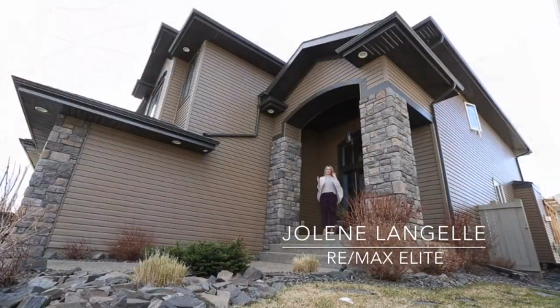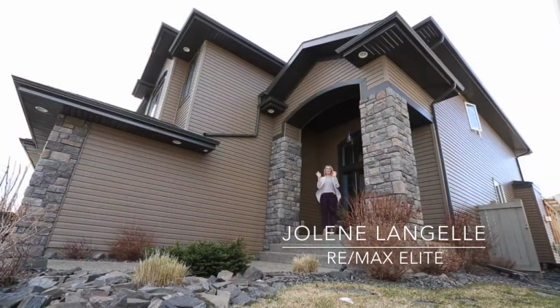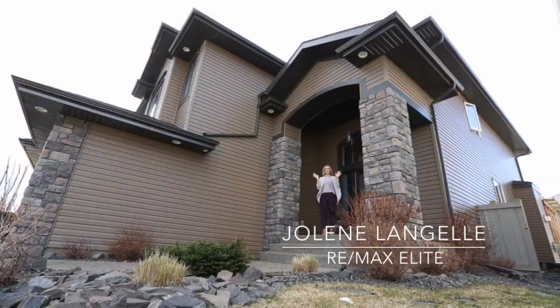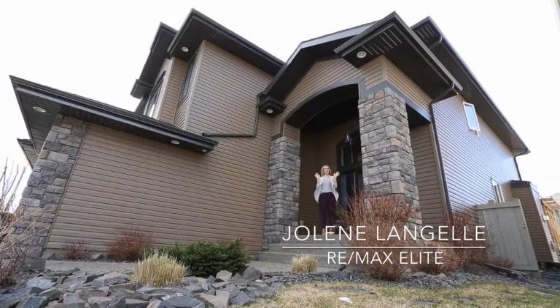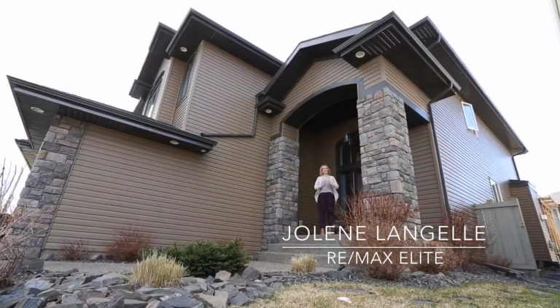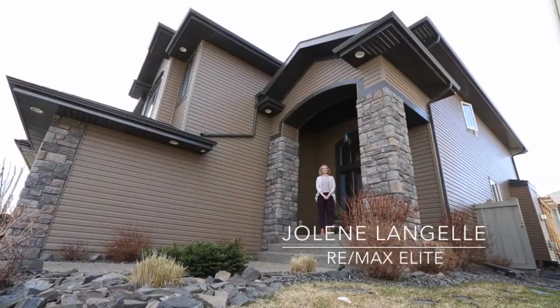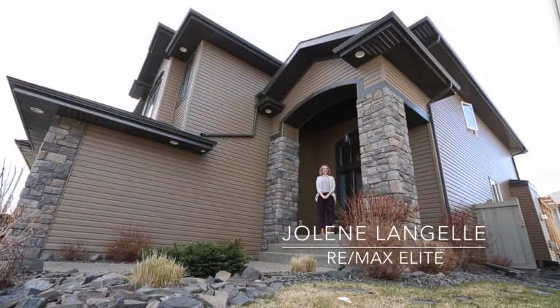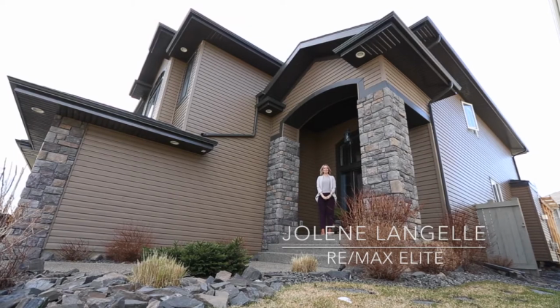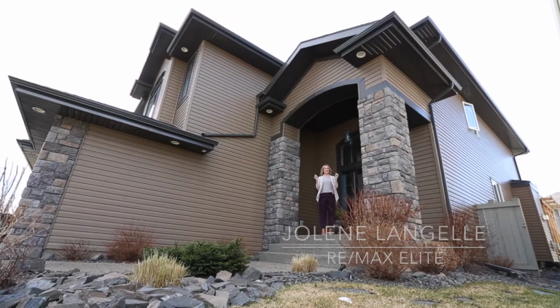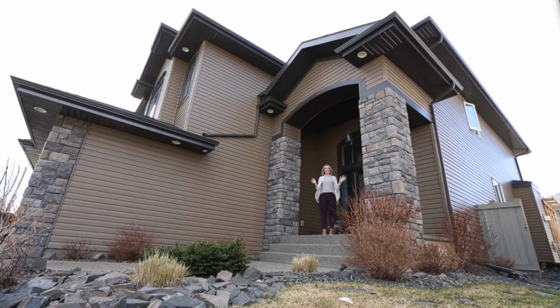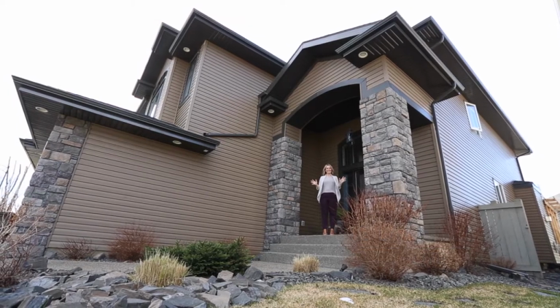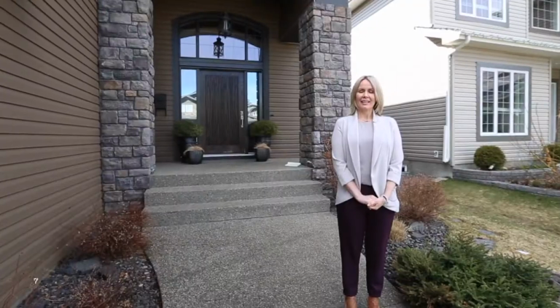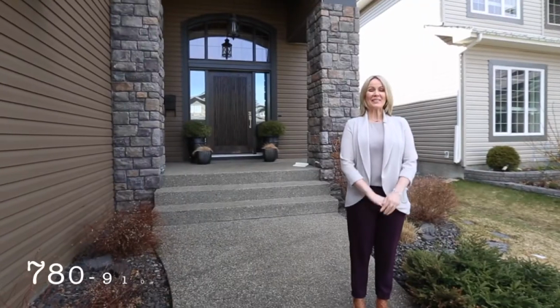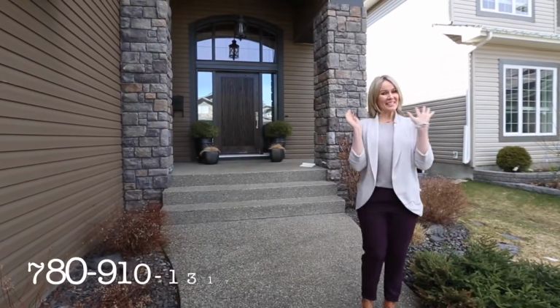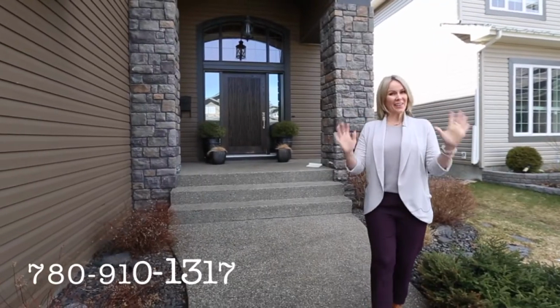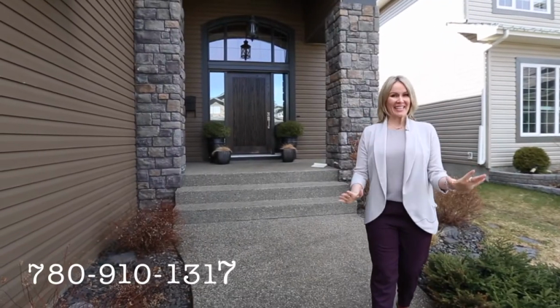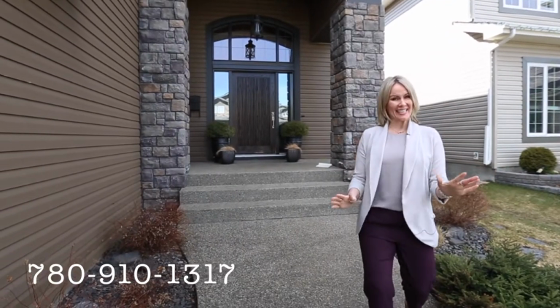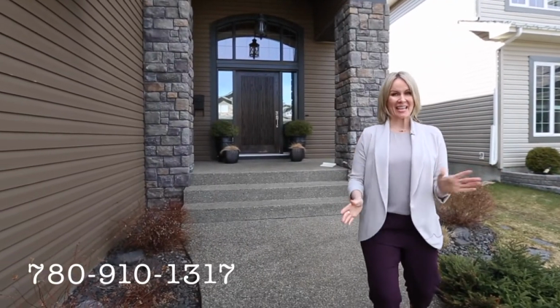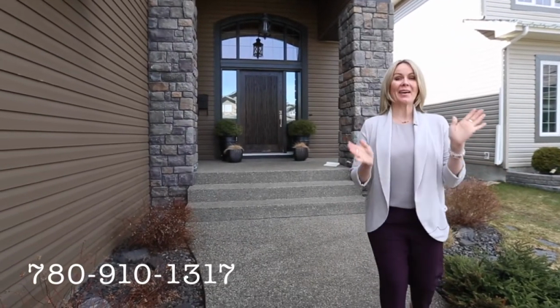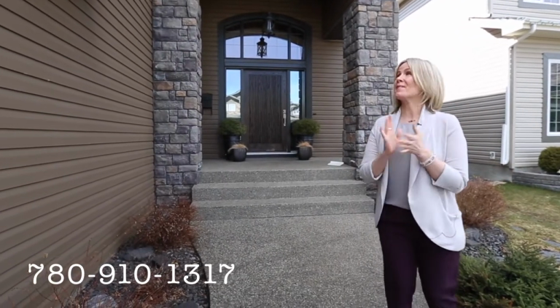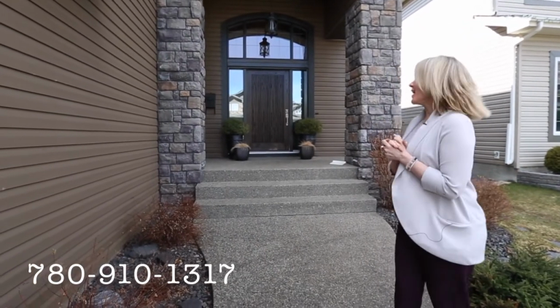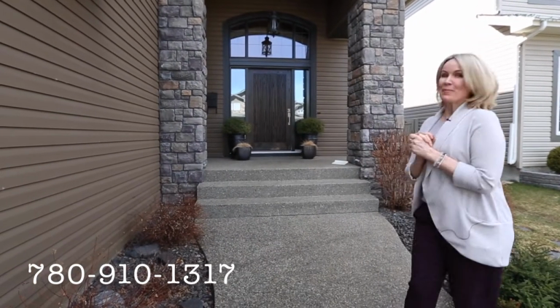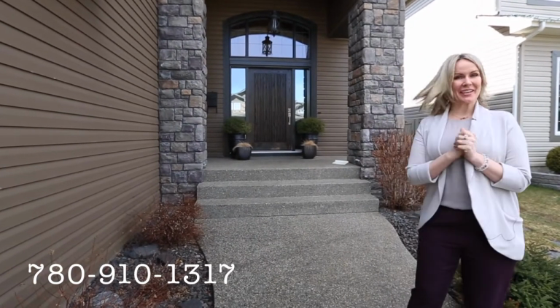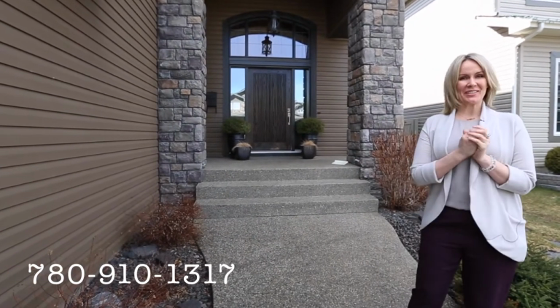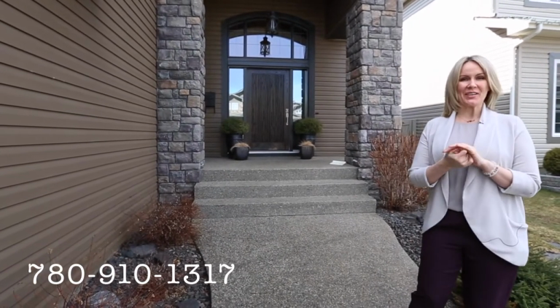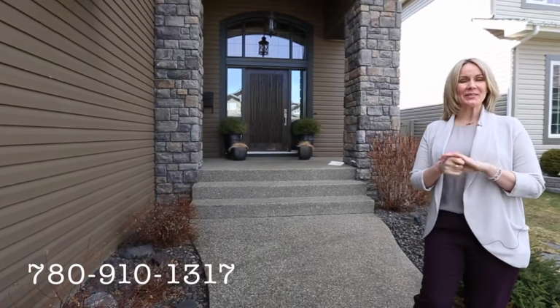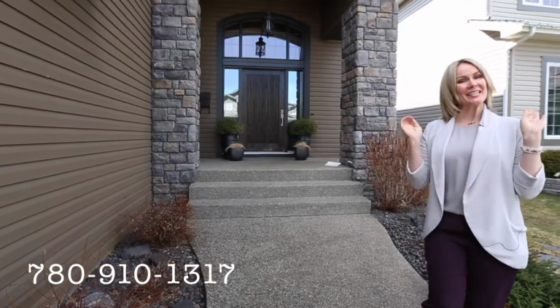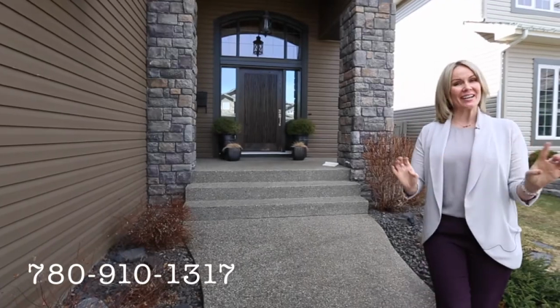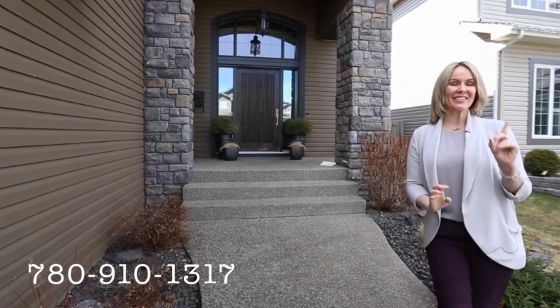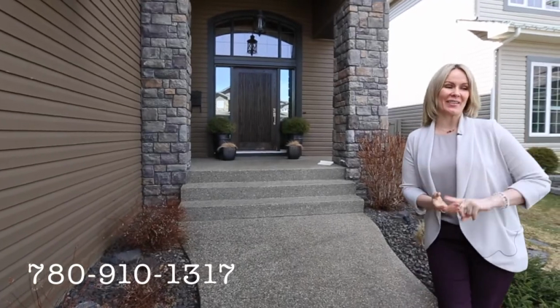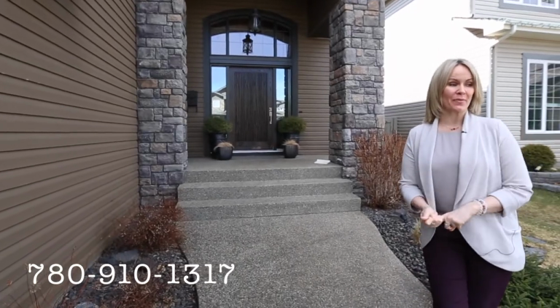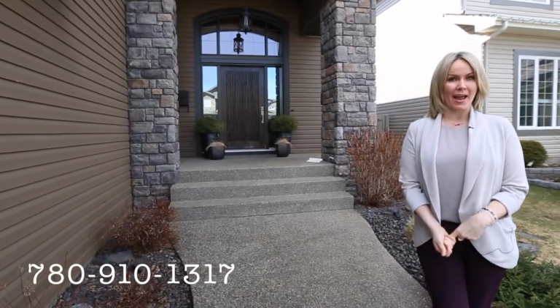Hi, it's Jolene with RE-MAX Elite and welcome to McTaggart. This is a very exciting day and we have a very beautiful house to show you. We're going to start outside with number one.